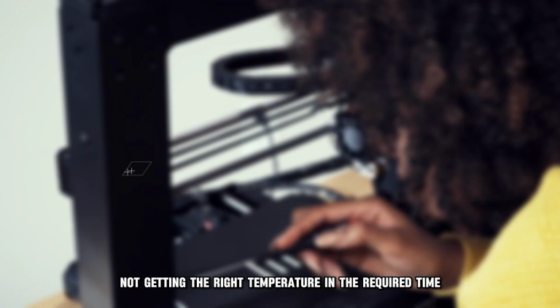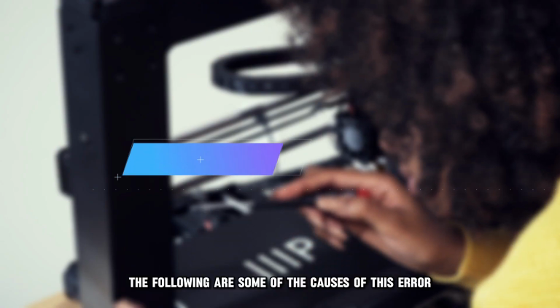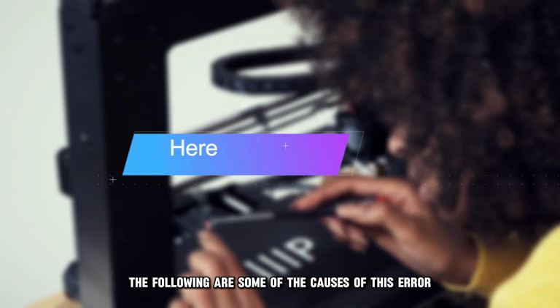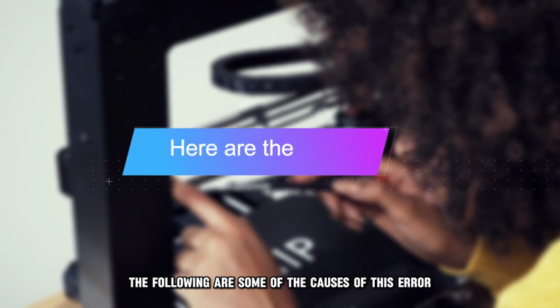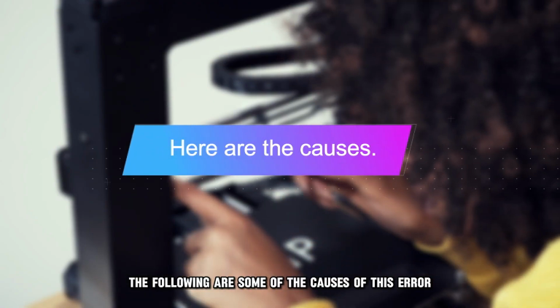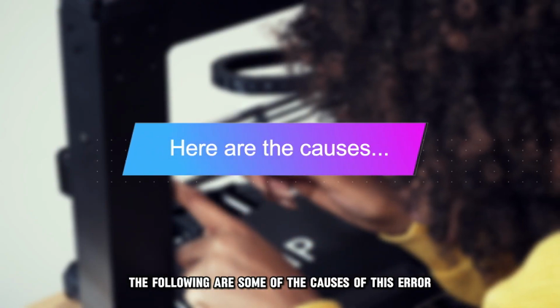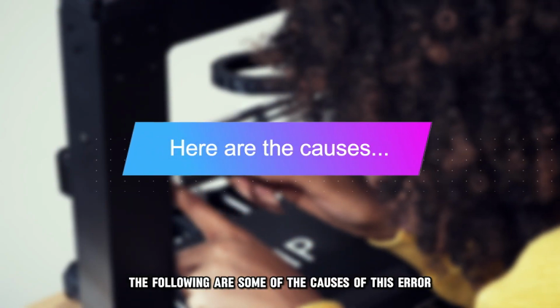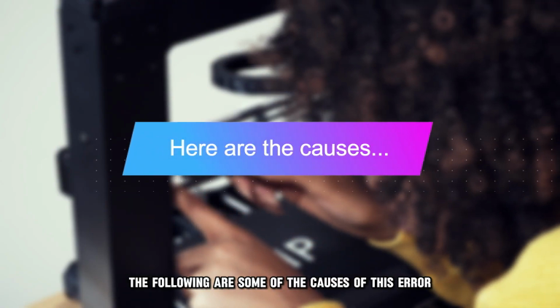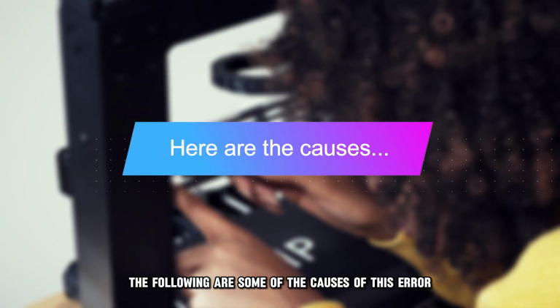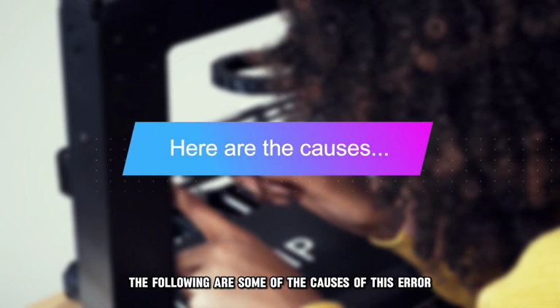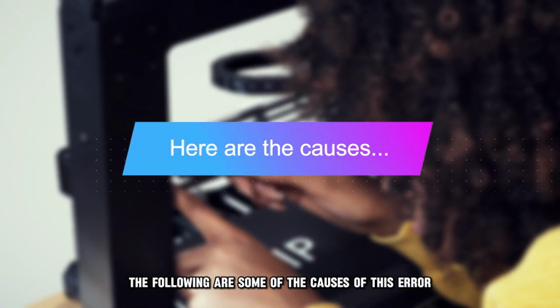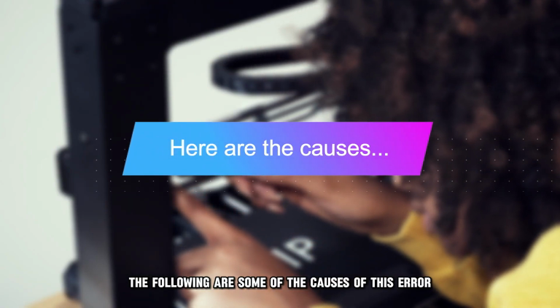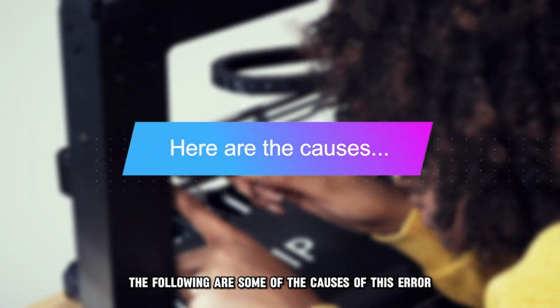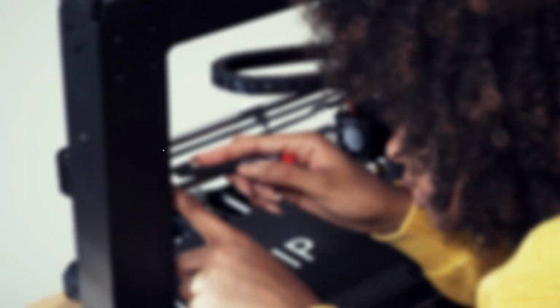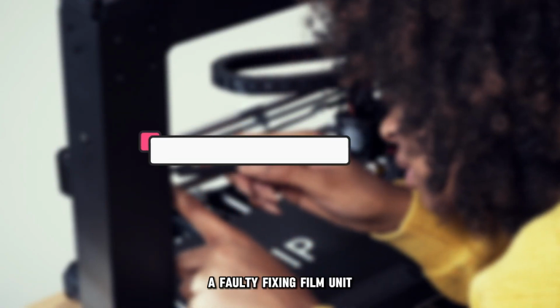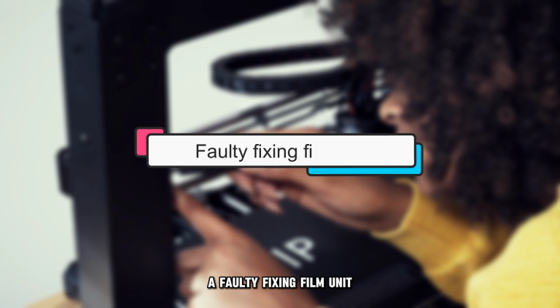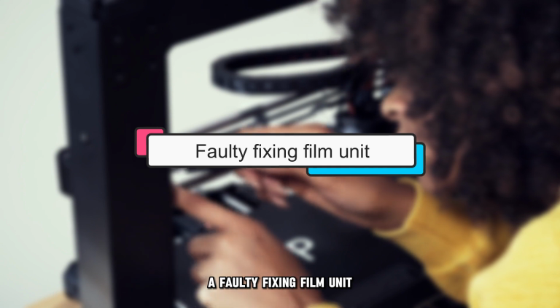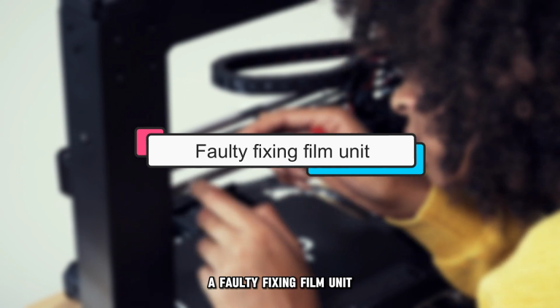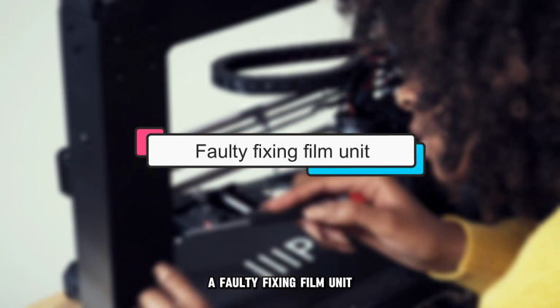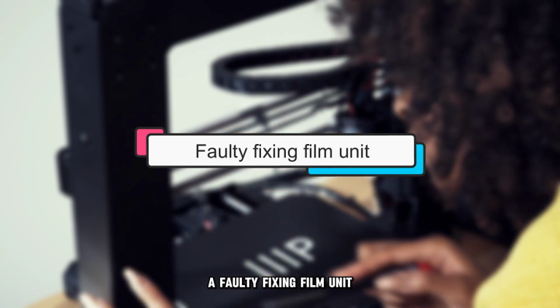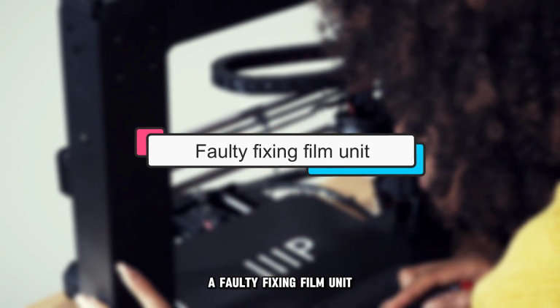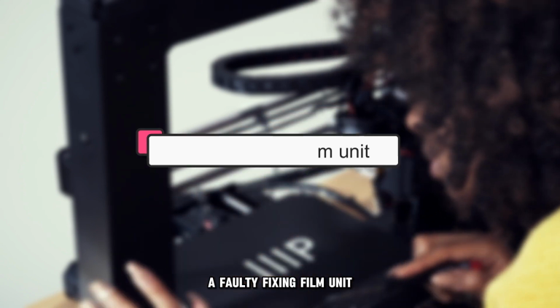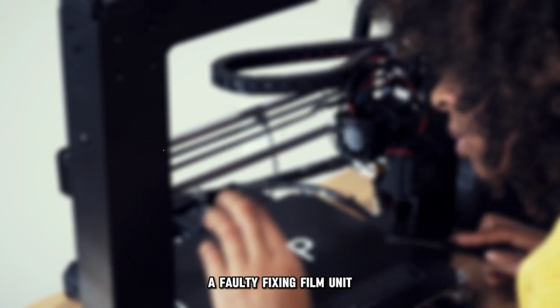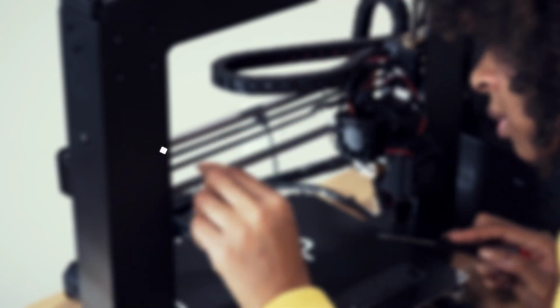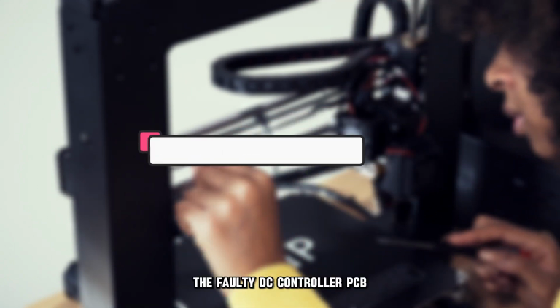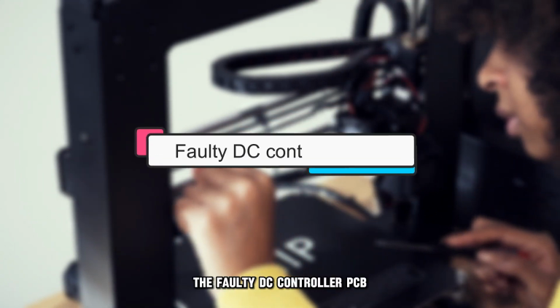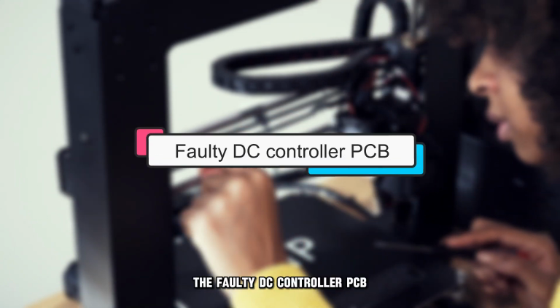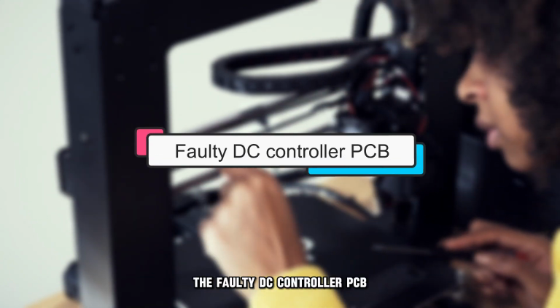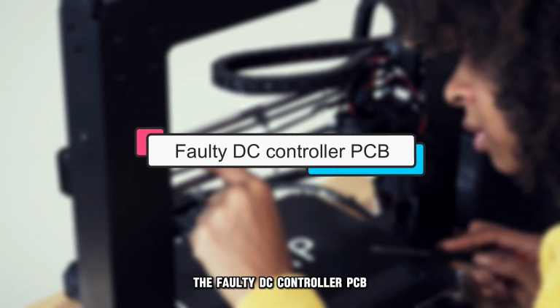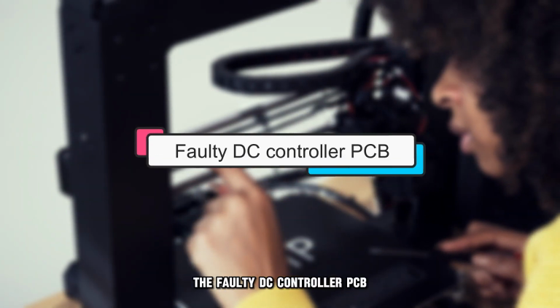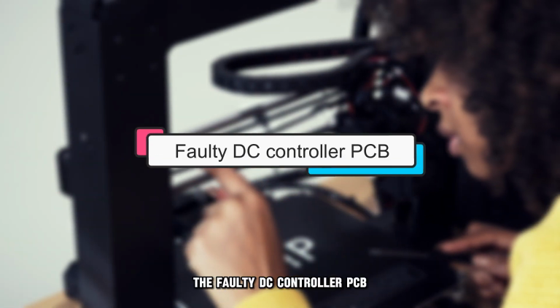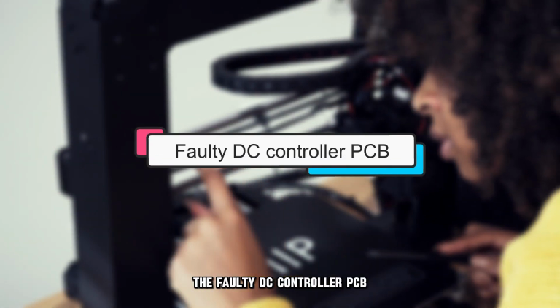The following are some of the causes of this error: a faulty fixing film unit, and a faulty DC controller PCB.